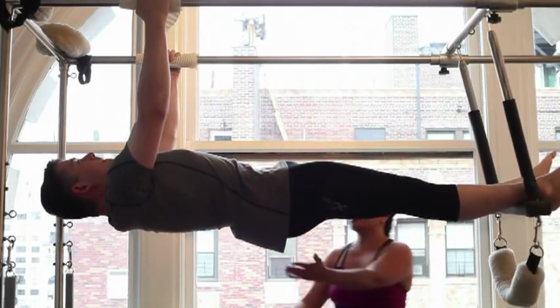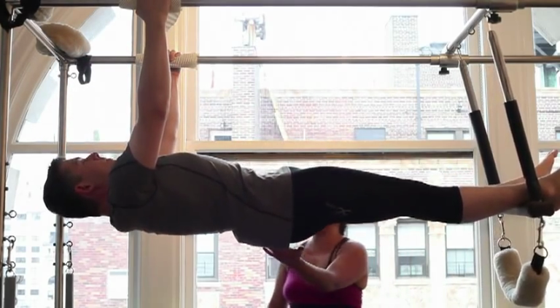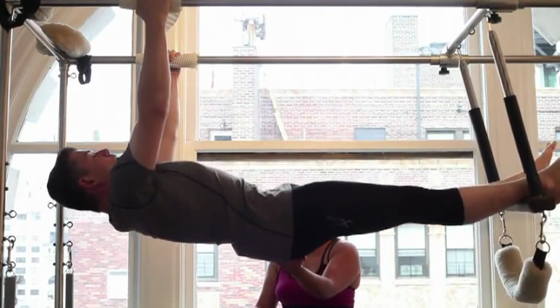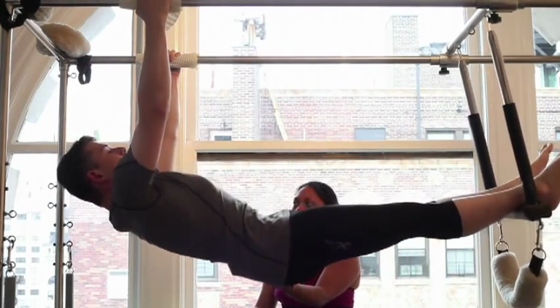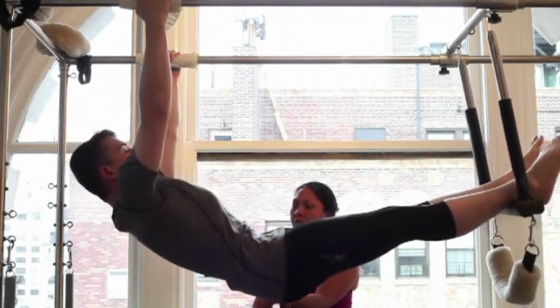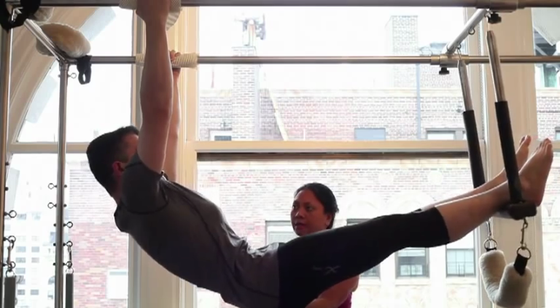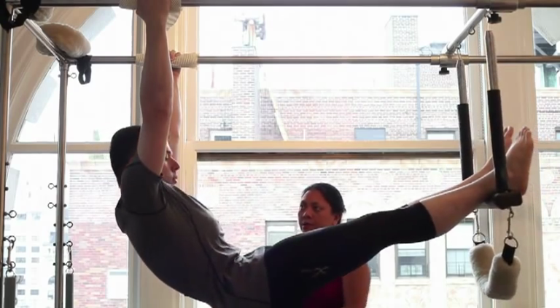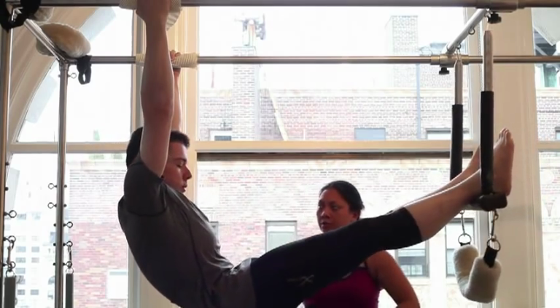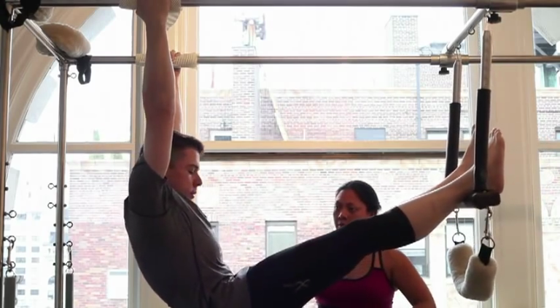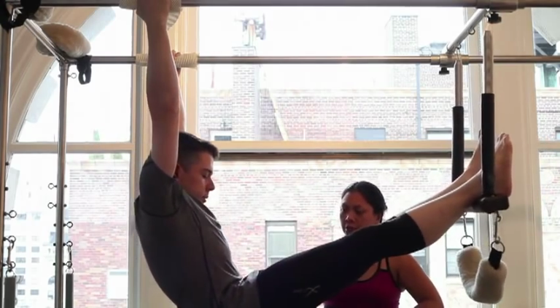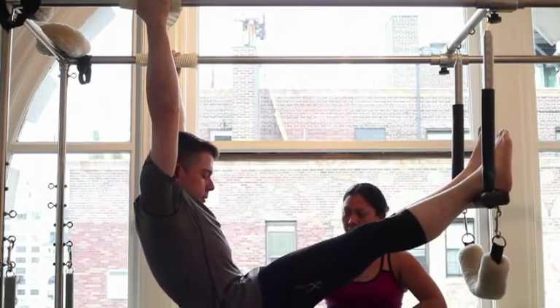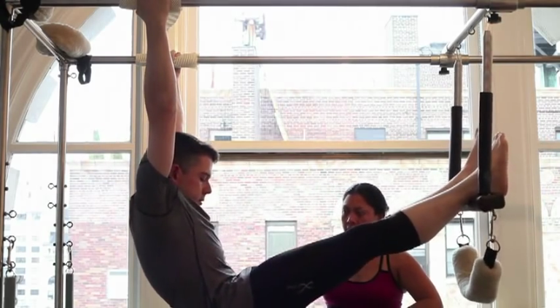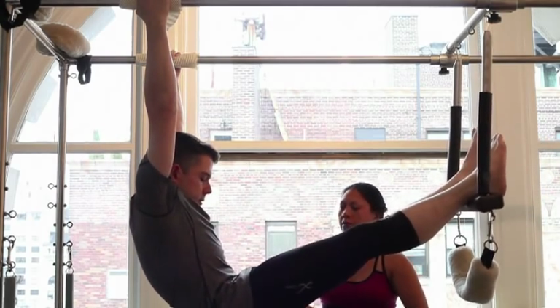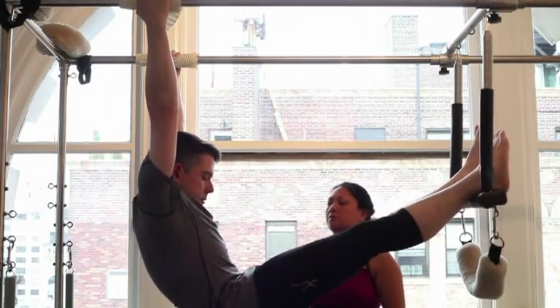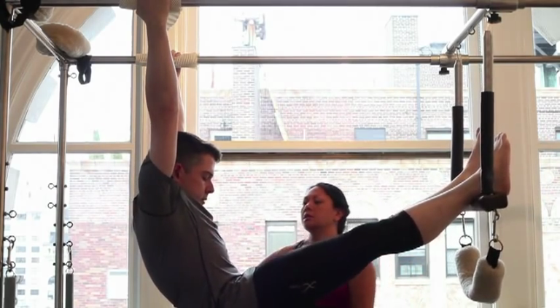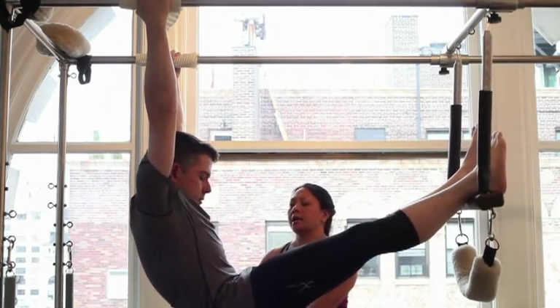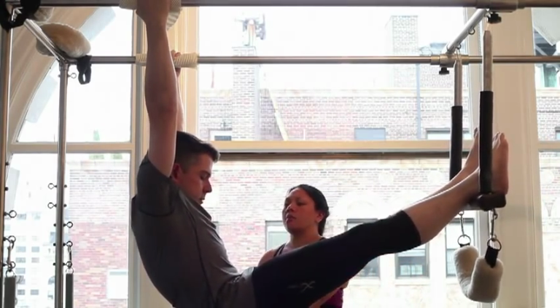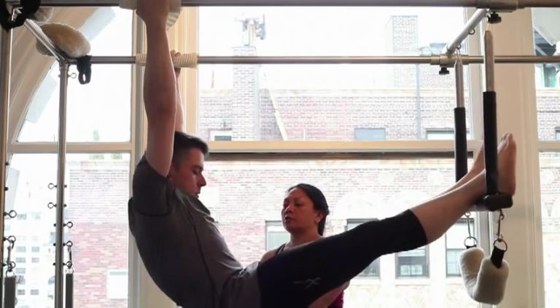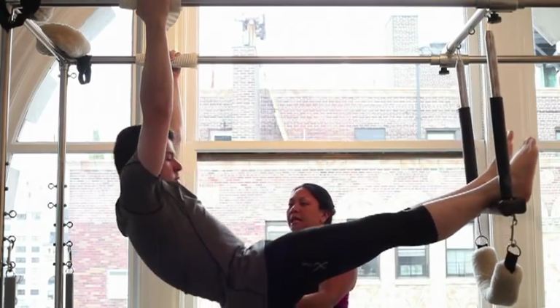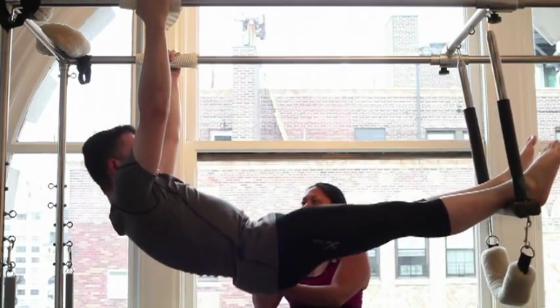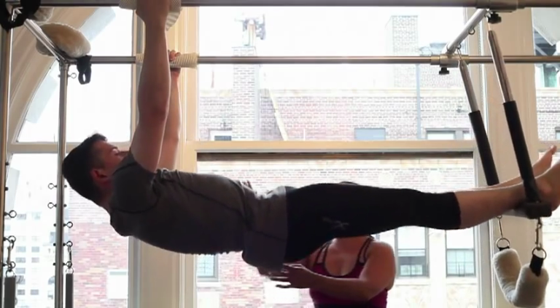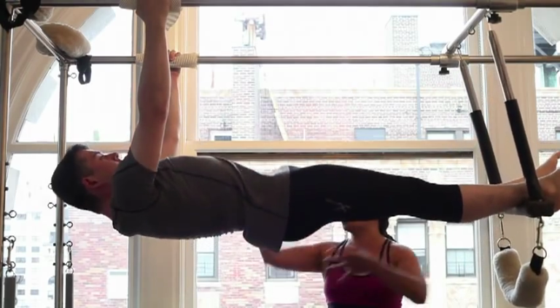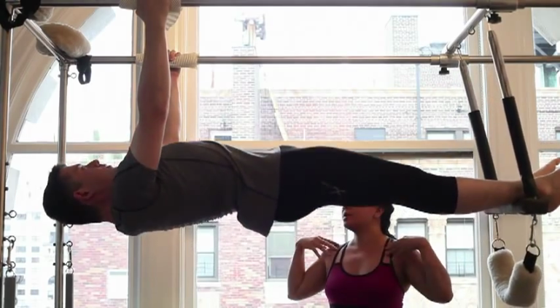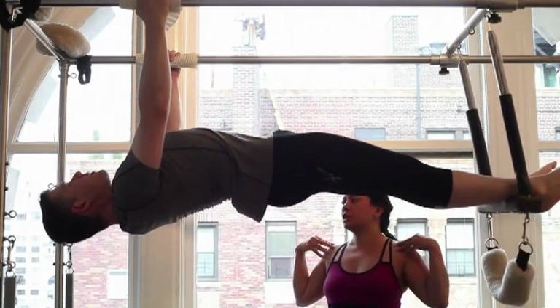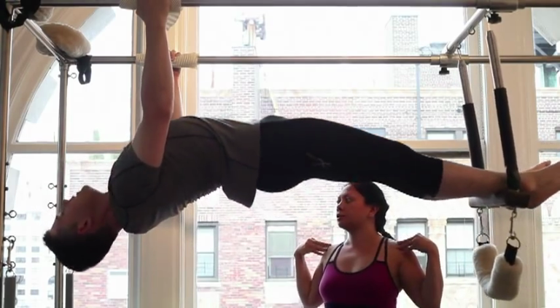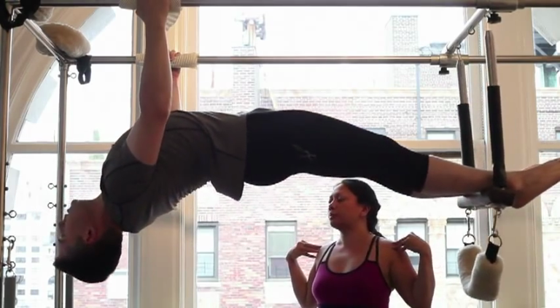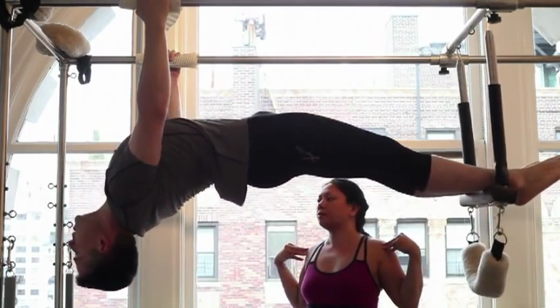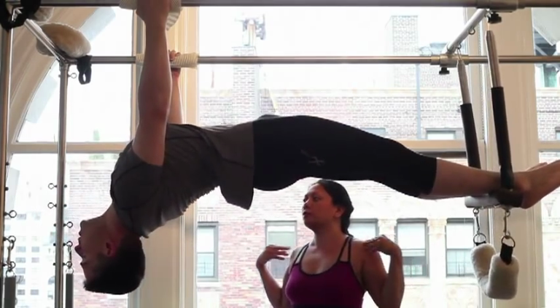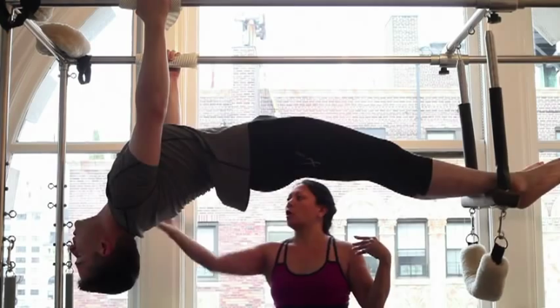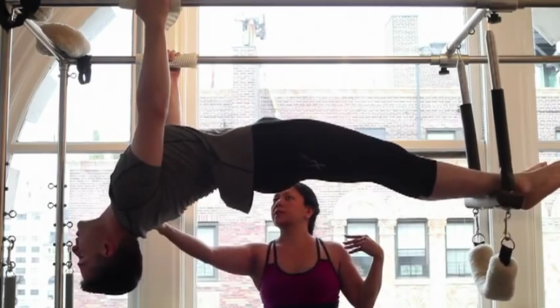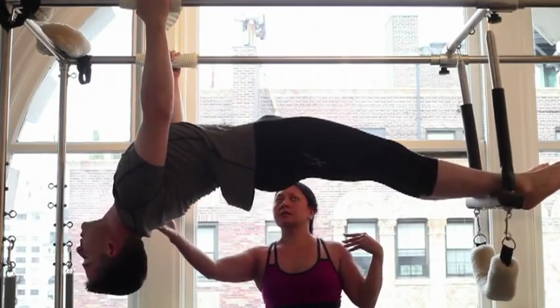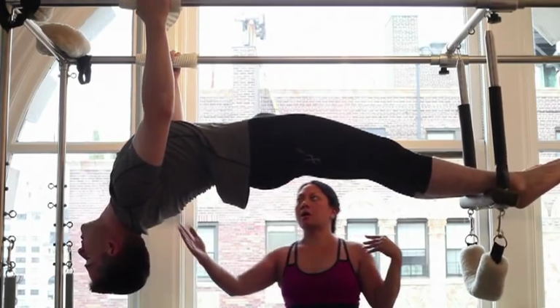Lower the pelvis, round the back for a nice stretch. Look into your pelvis. Good. Inhale, come back to a plank. Arch, open up the chest, look towards the back of the room. Open up the chest nice and wide.